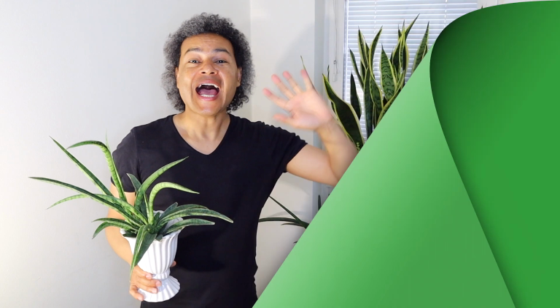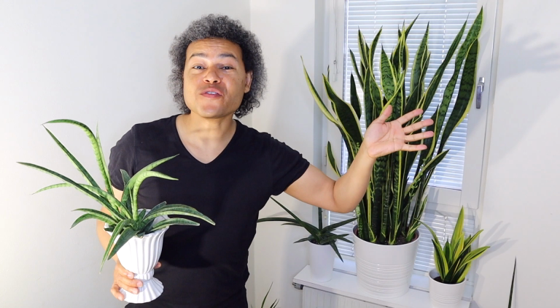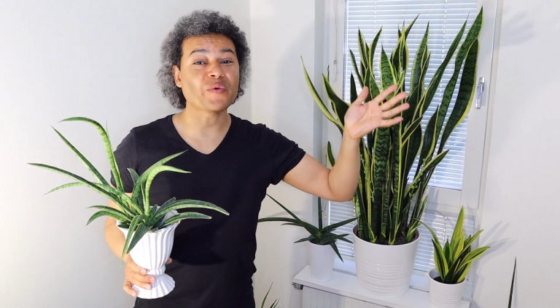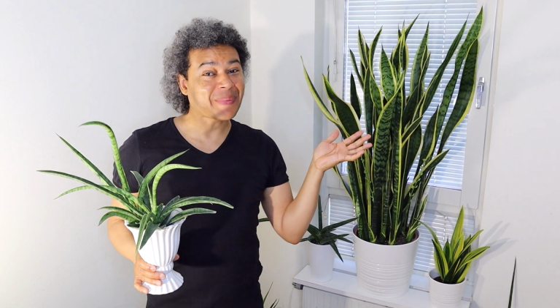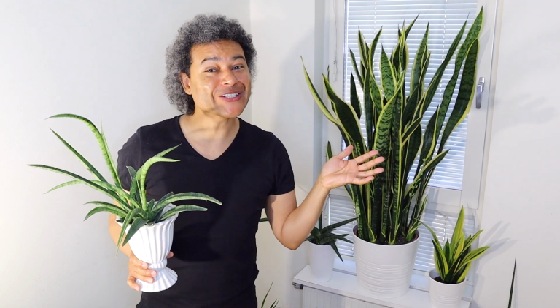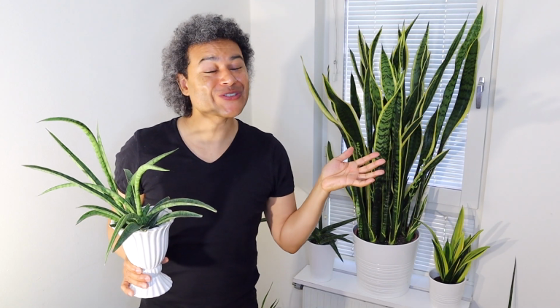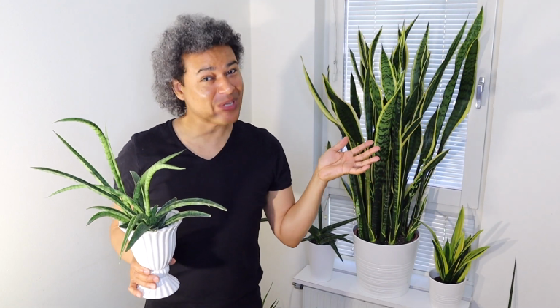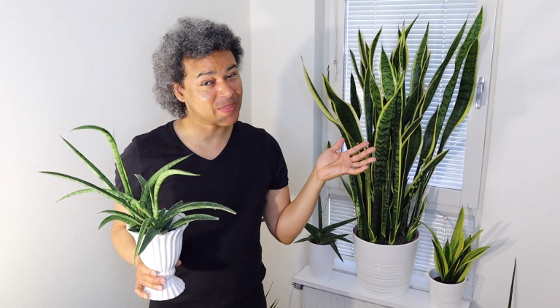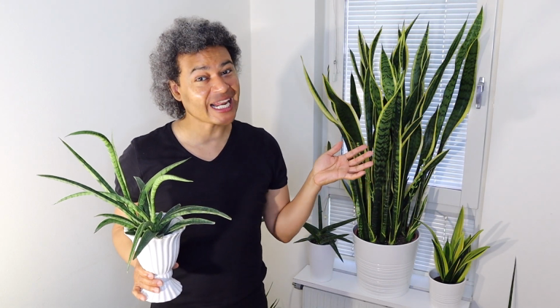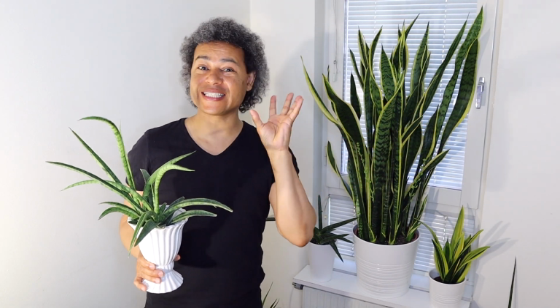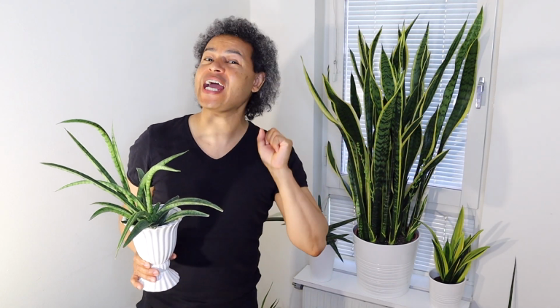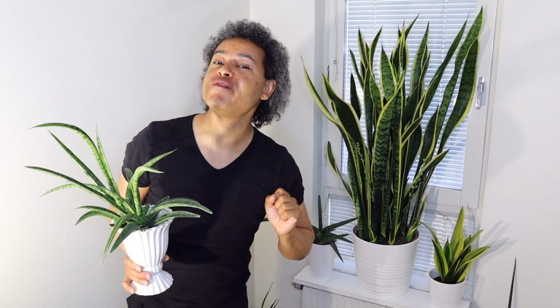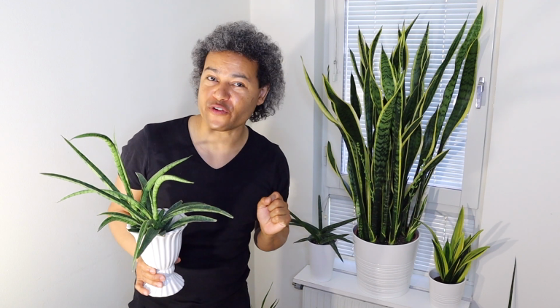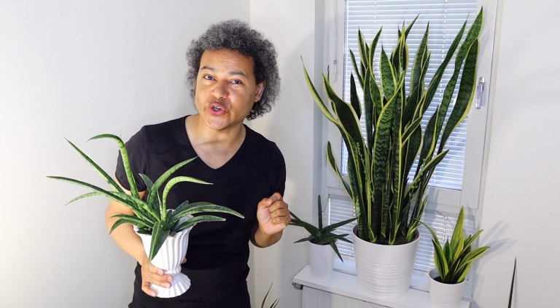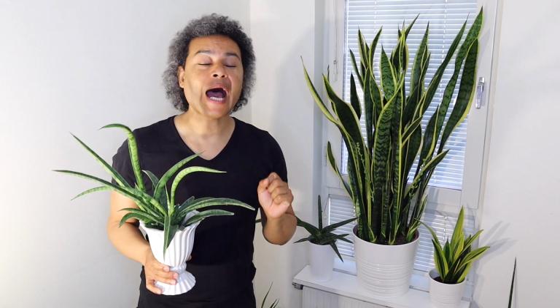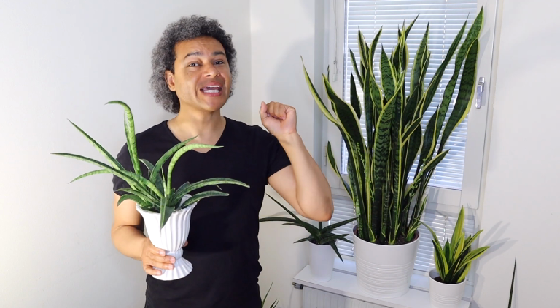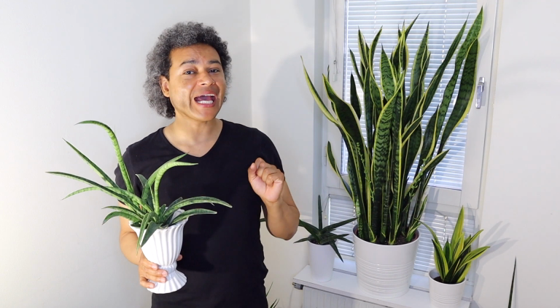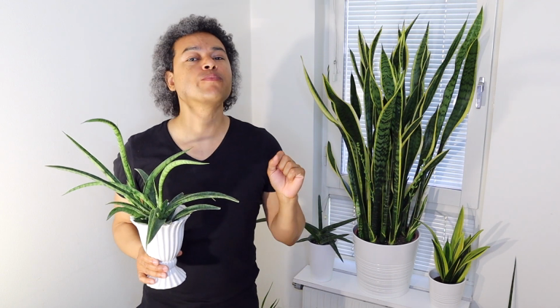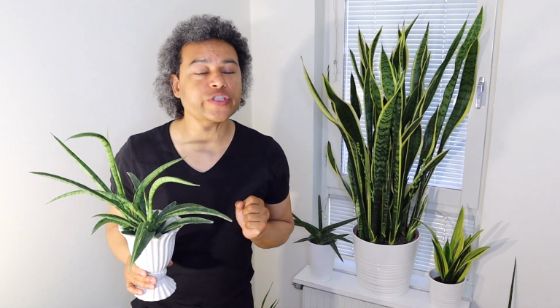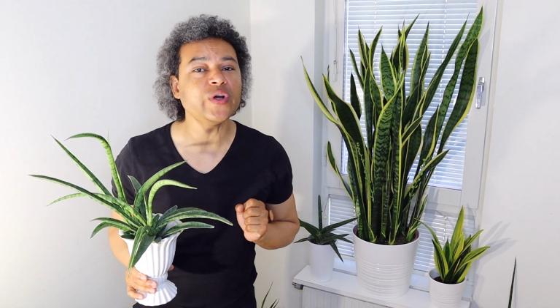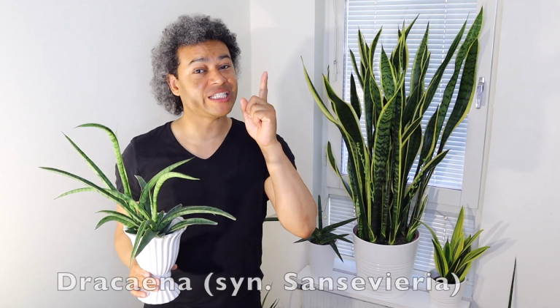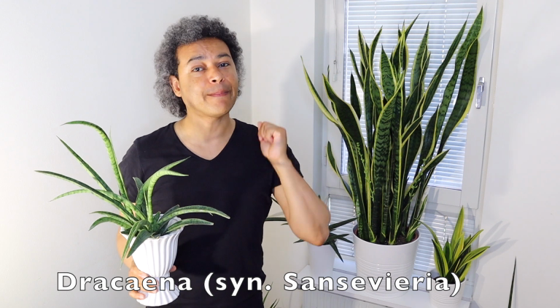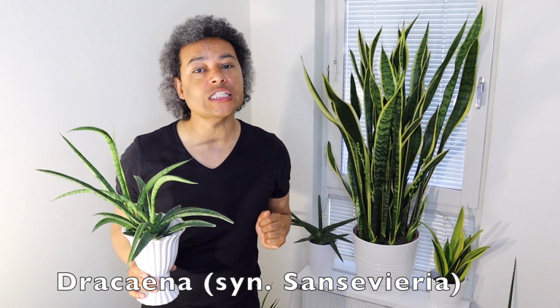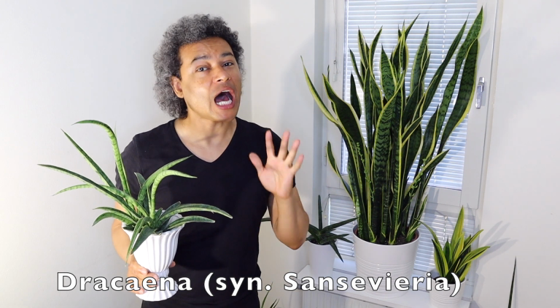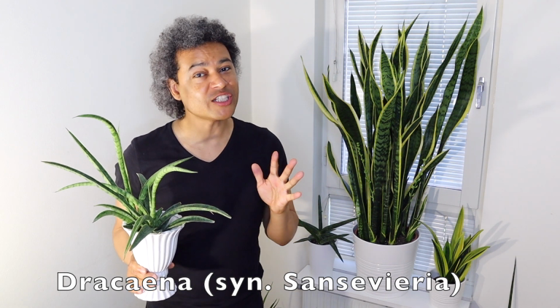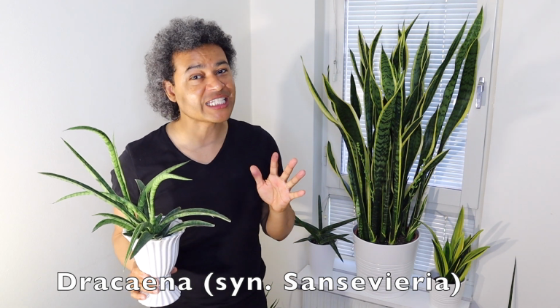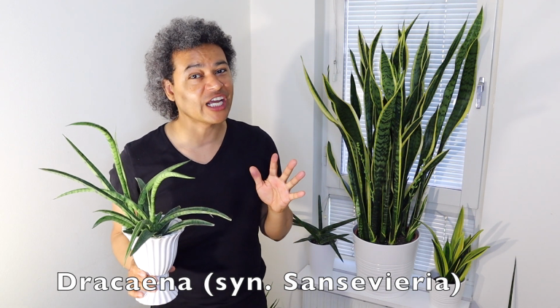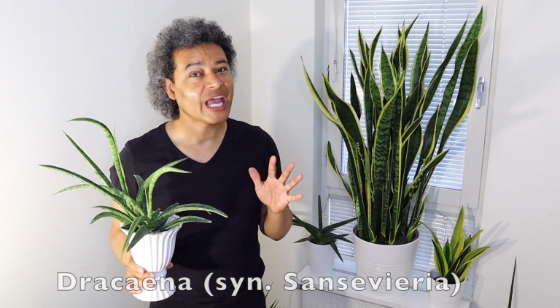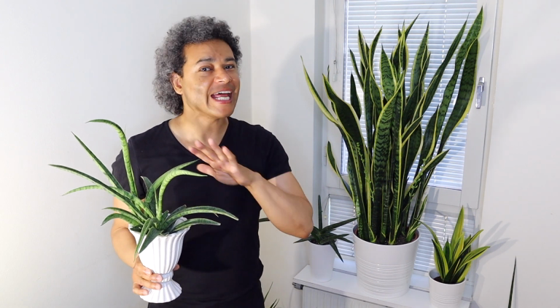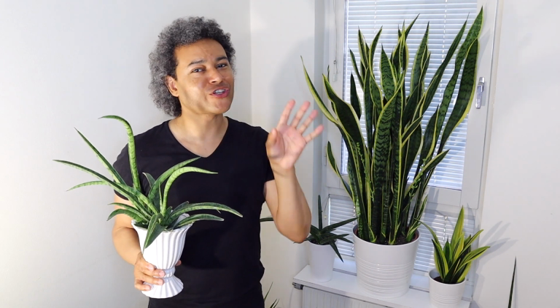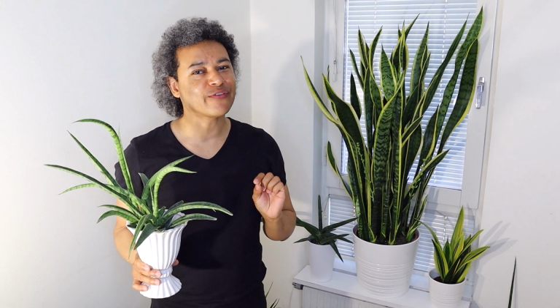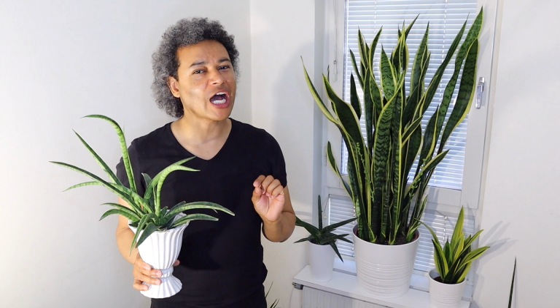Hello everybody and welcome back to Gardens and Crystals with me Wesley Peterson. Today I have a video about the care of your beautiful Dracaena plants, otherwise known as Sansevieria, and there are so many different types and varieties that you can go out and buy to suit your space in your home.